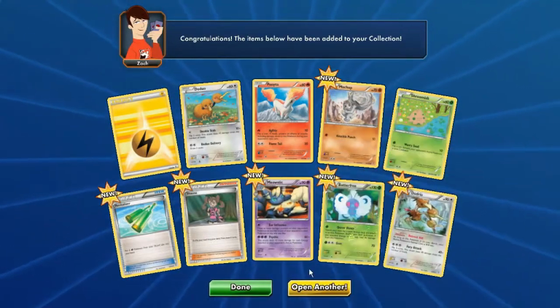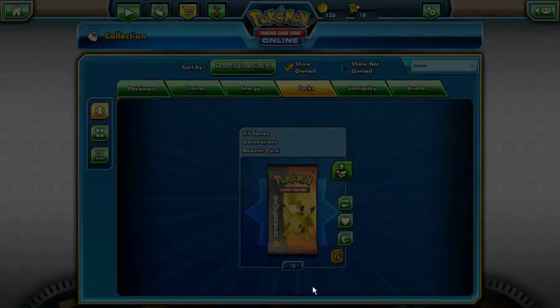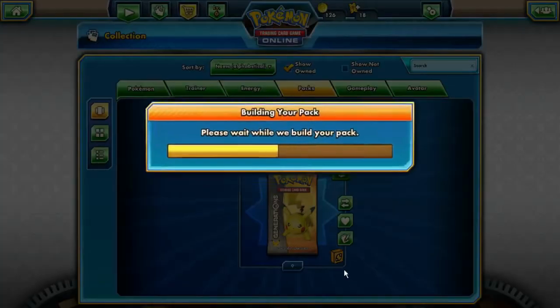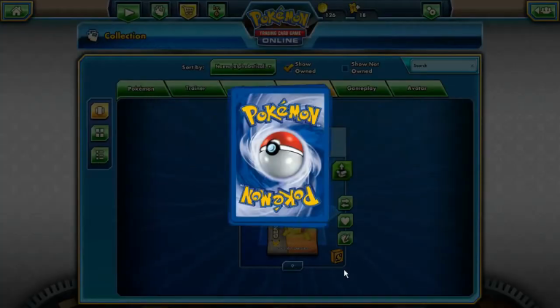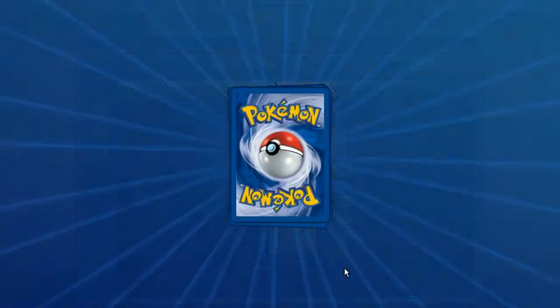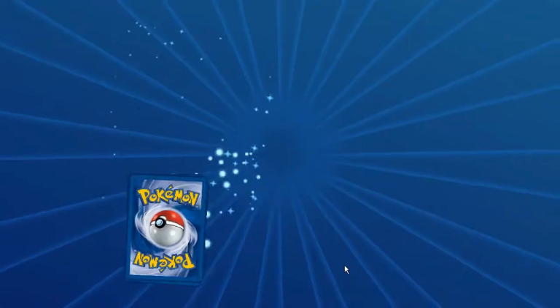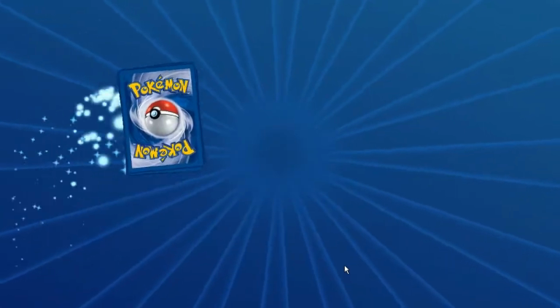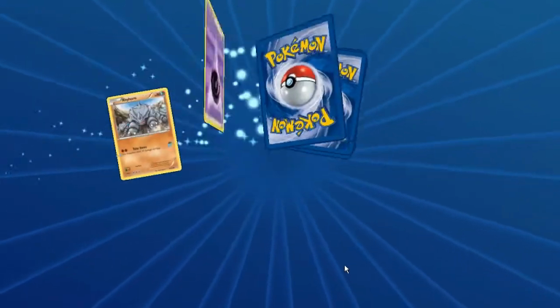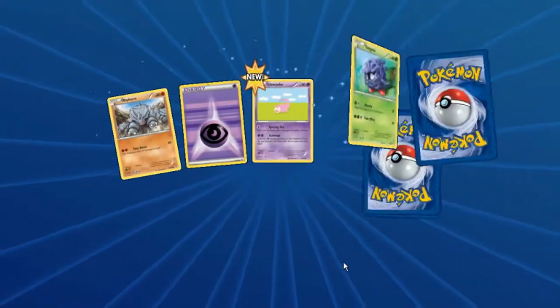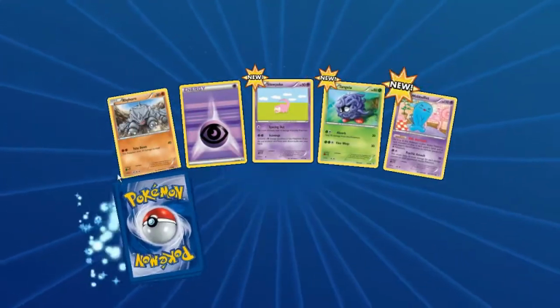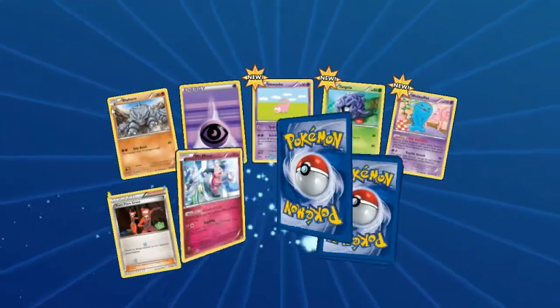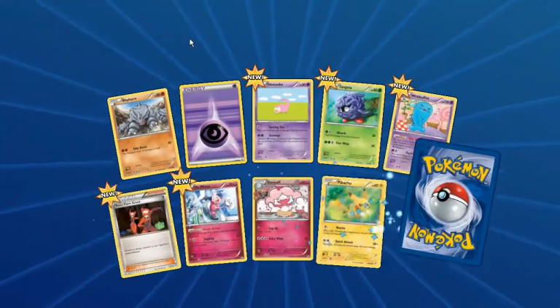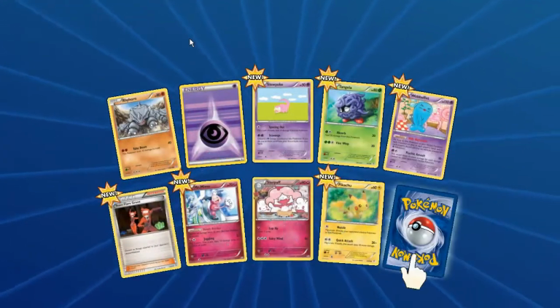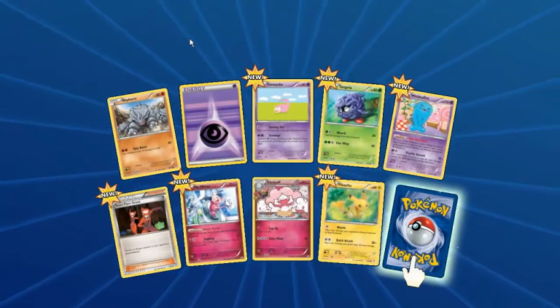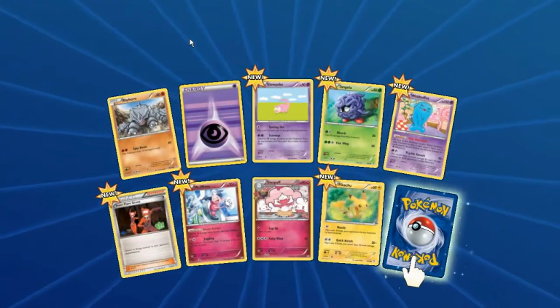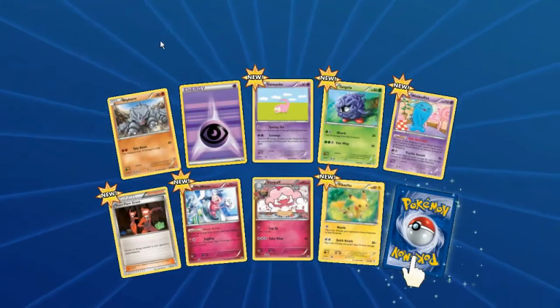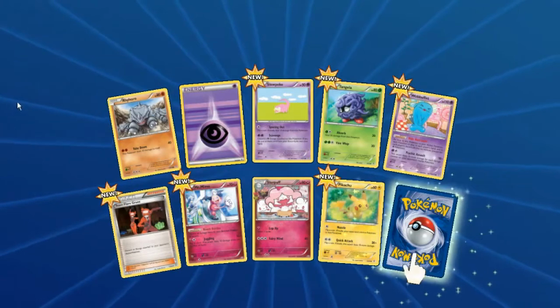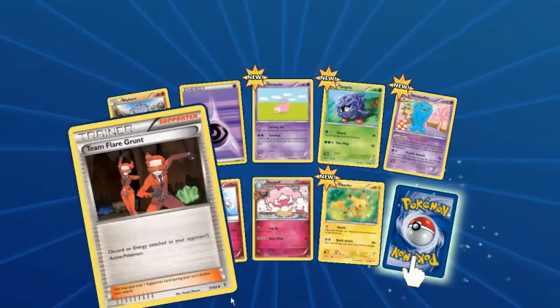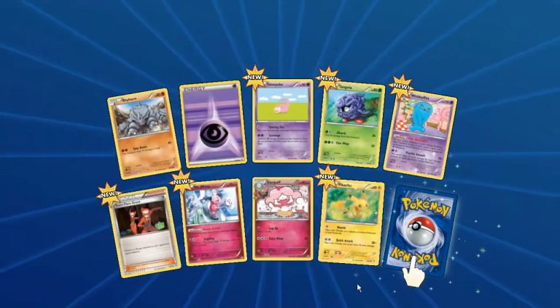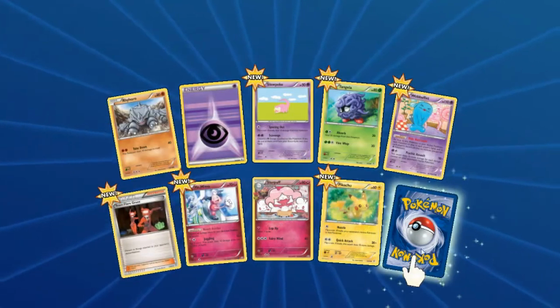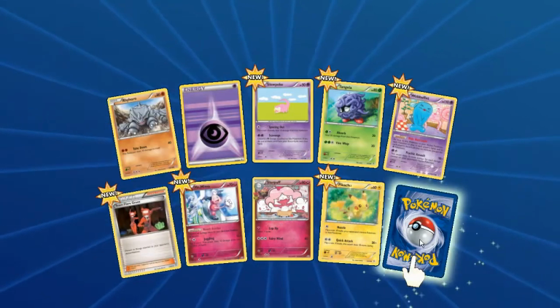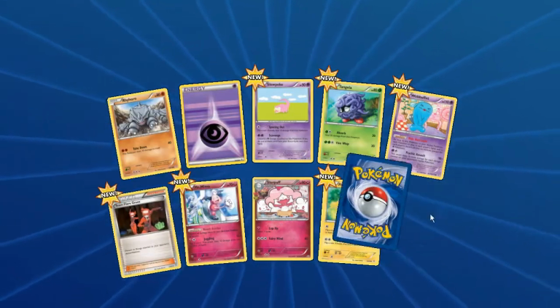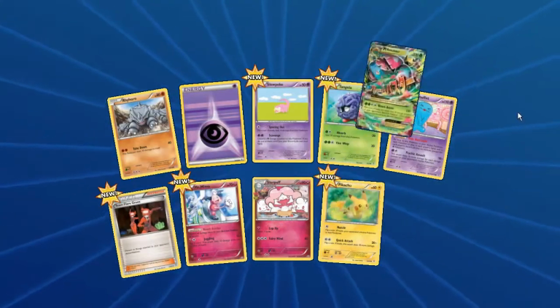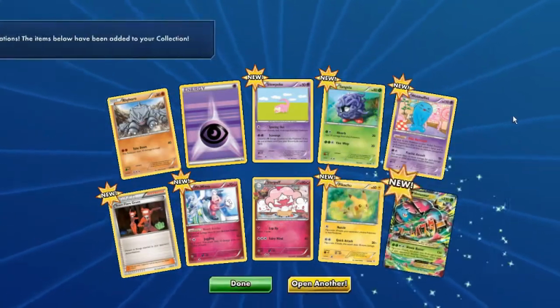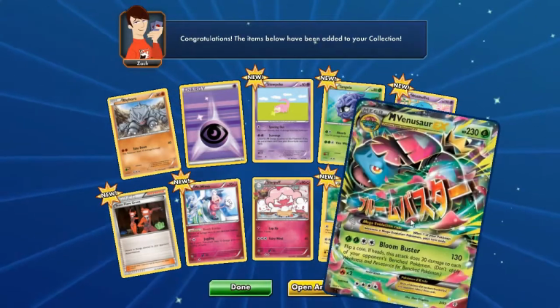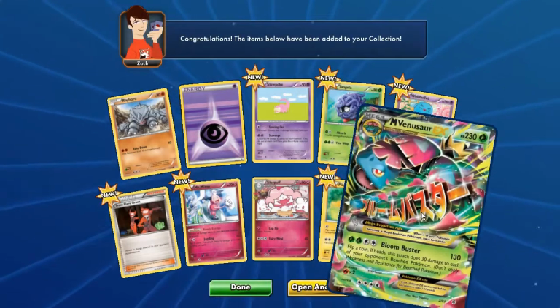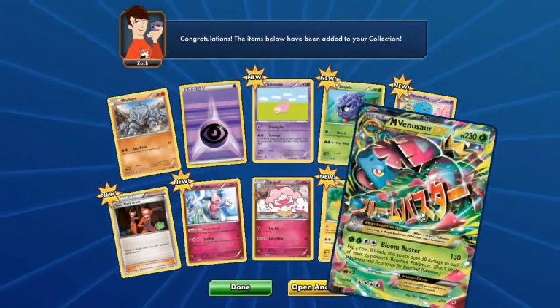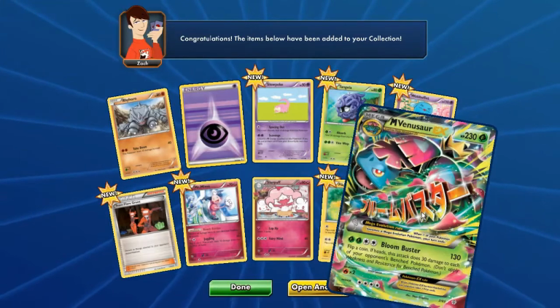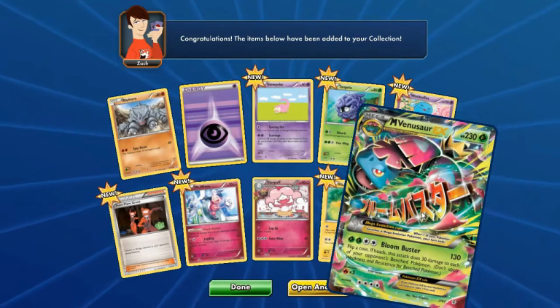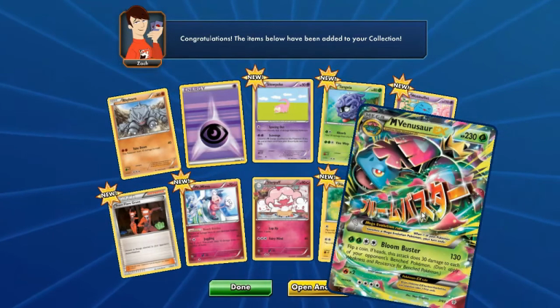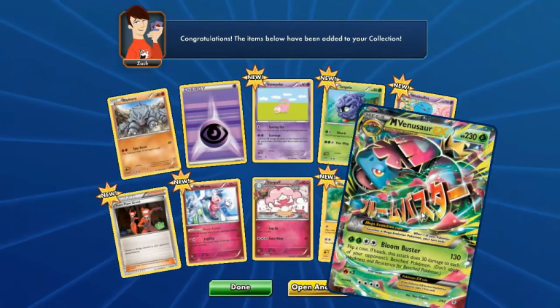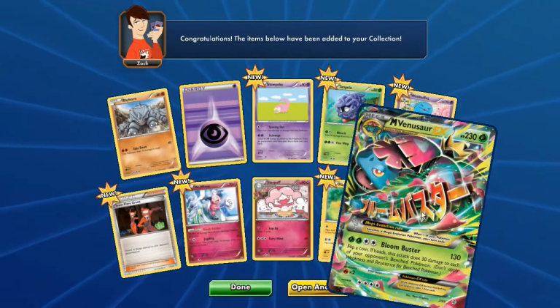Next up we've got Rhyhorn, Psychic energy, Slowpoke, Tangela, Robustle, Team Flare Buff, Mr. Mime, Slurpuff, Pikachu - and the last one...